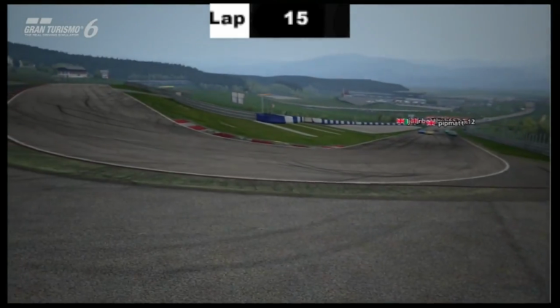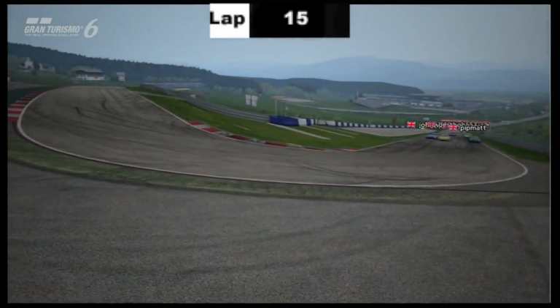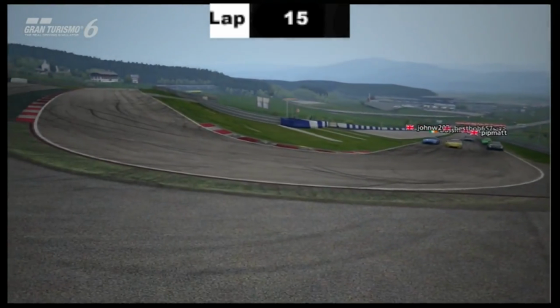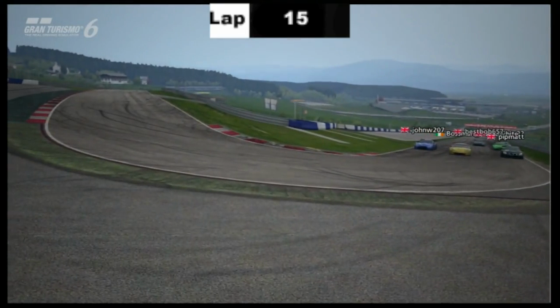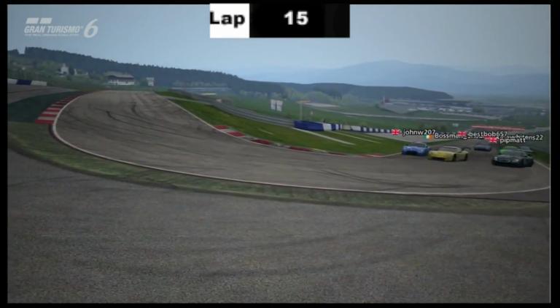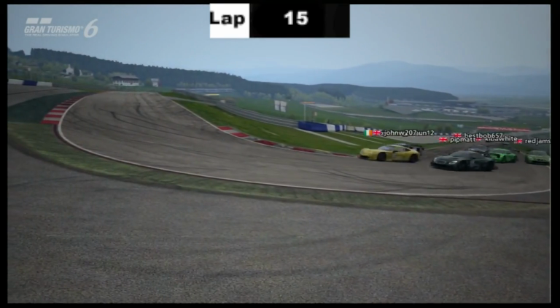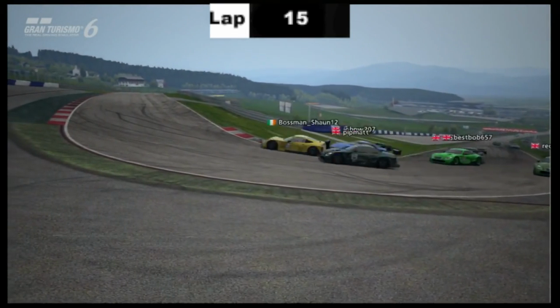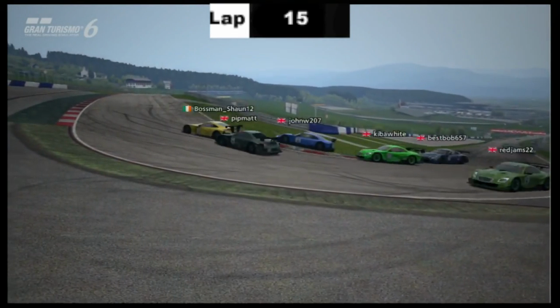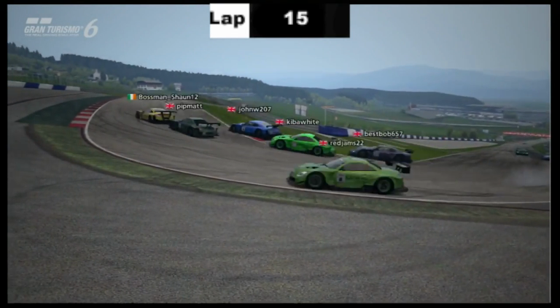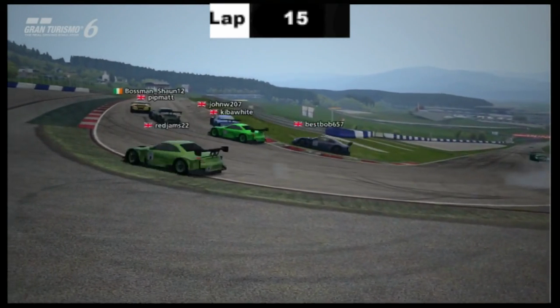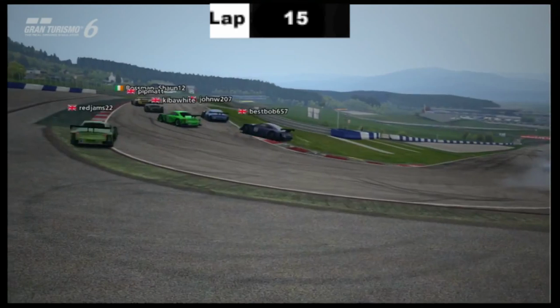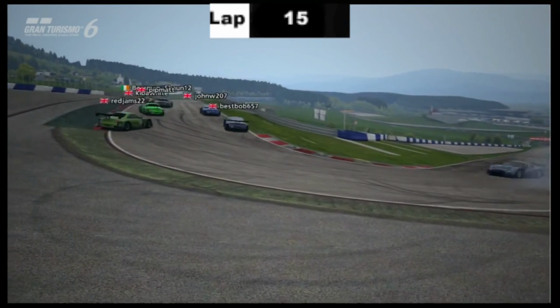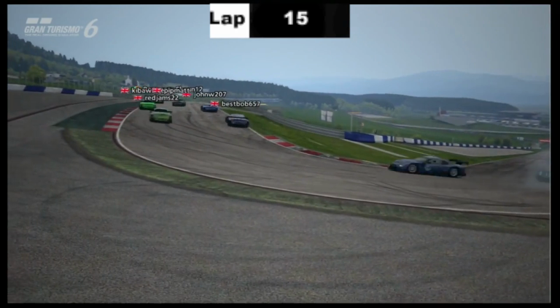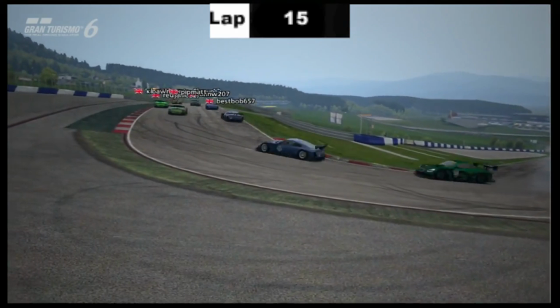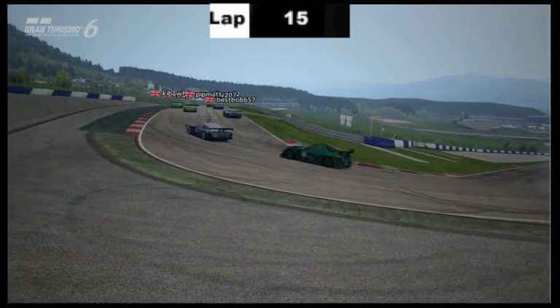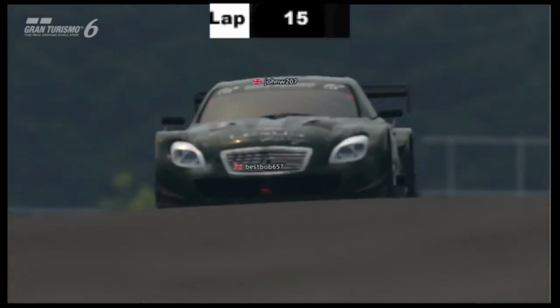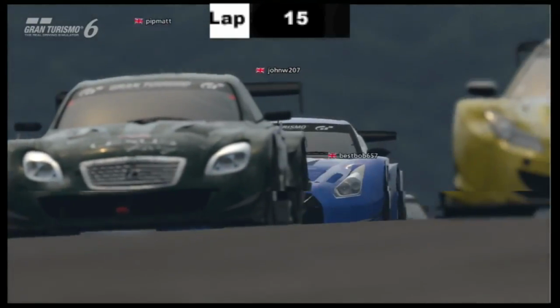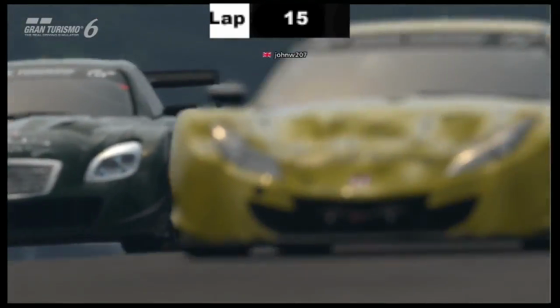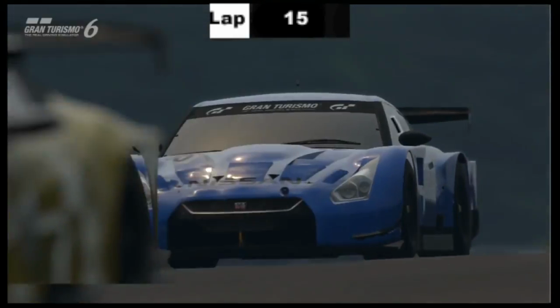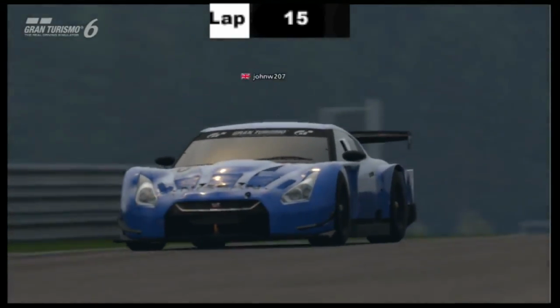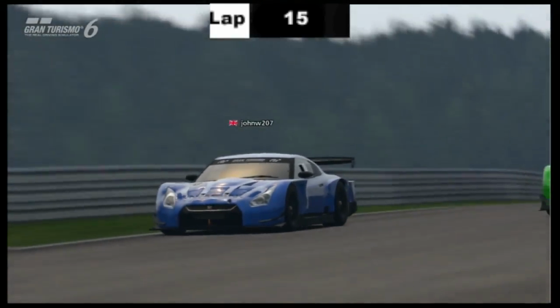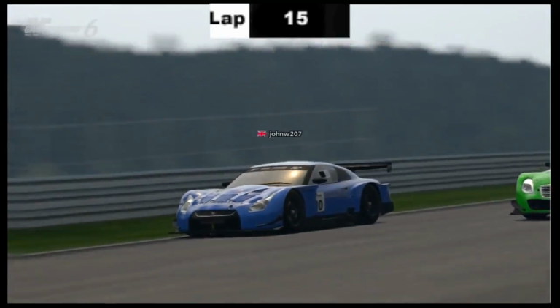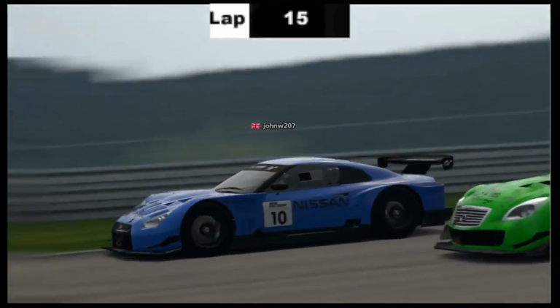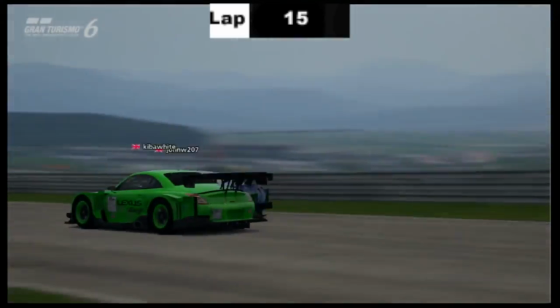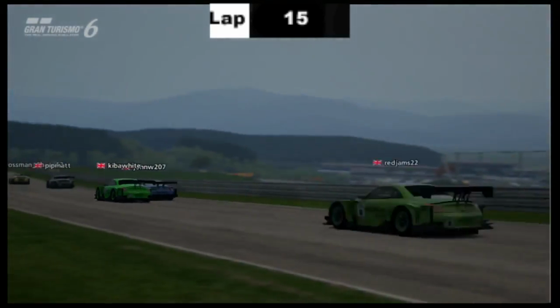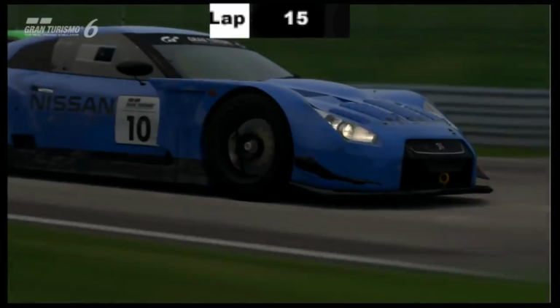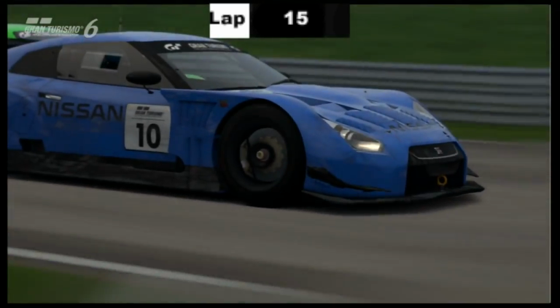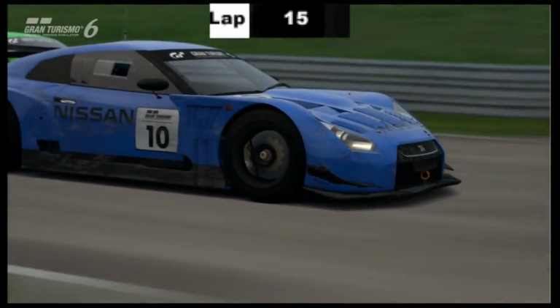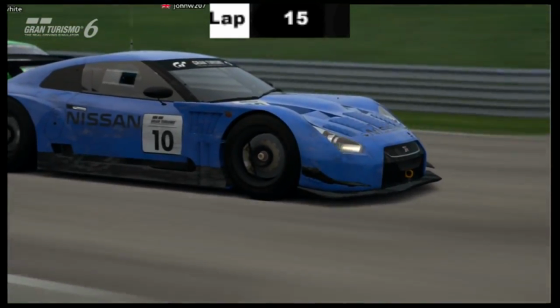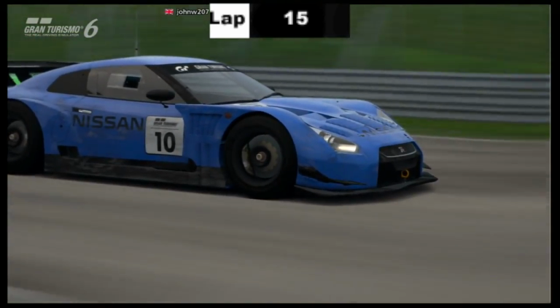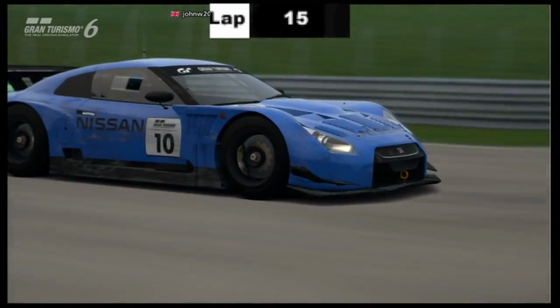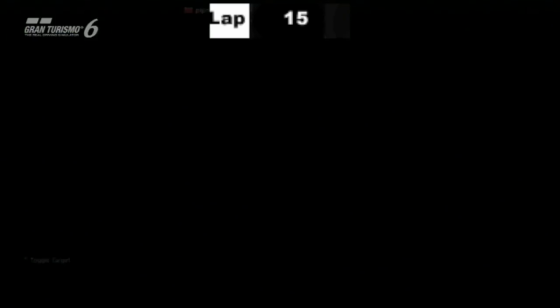Willows is losing out dramatically. Three abreast going into turn two. As Willows is cut across by Sean Grant, and Hunter and Redmore alike both lose the rear end there.